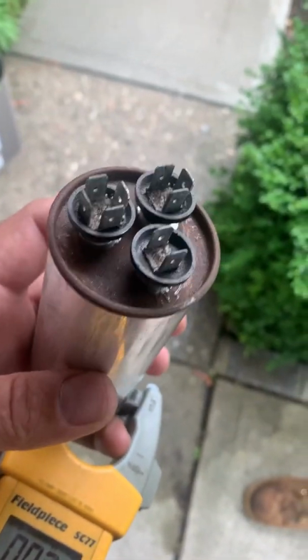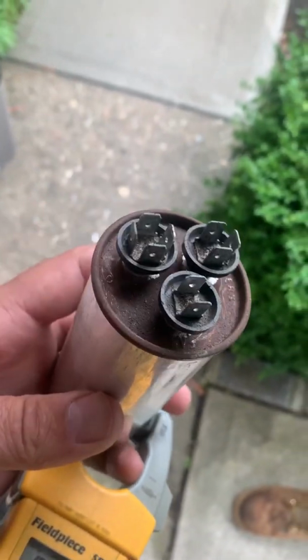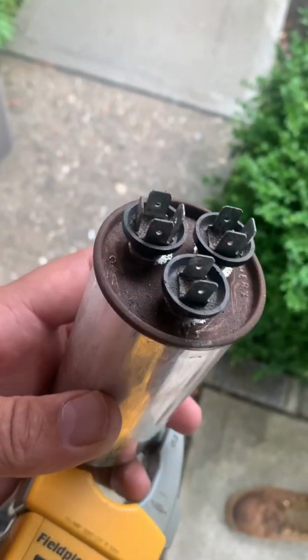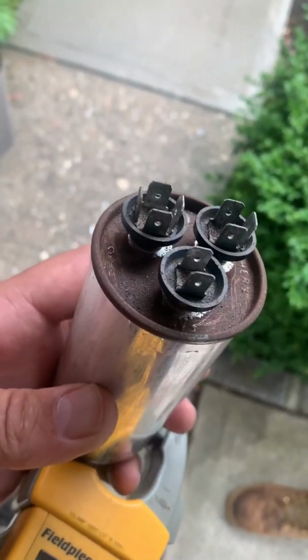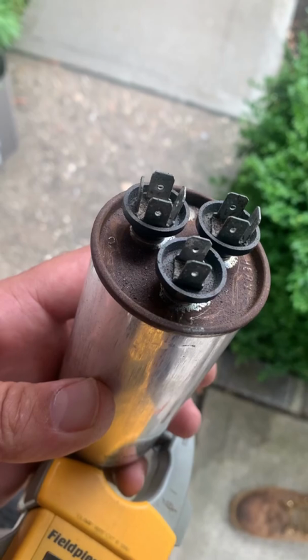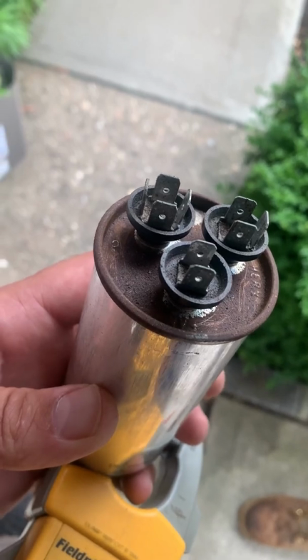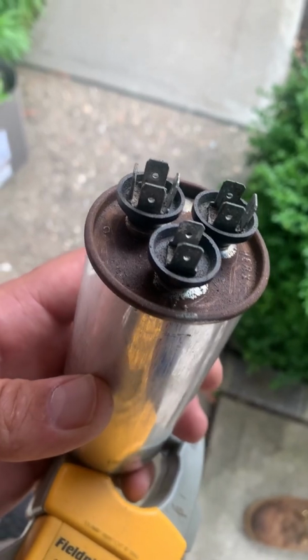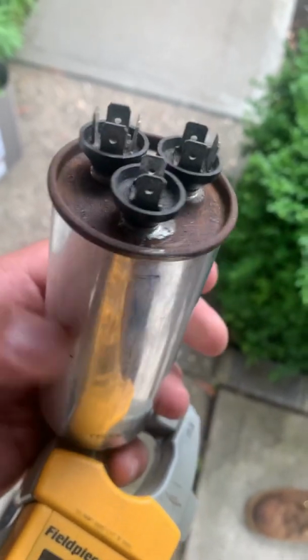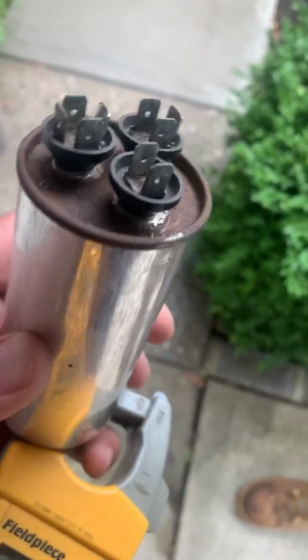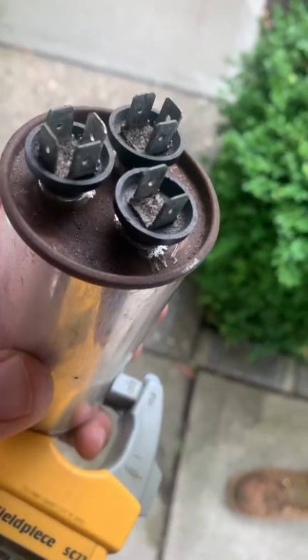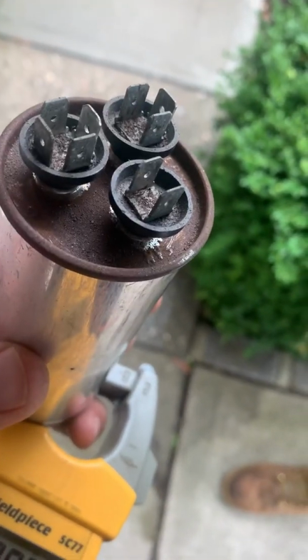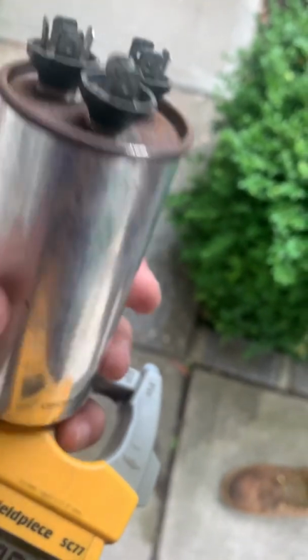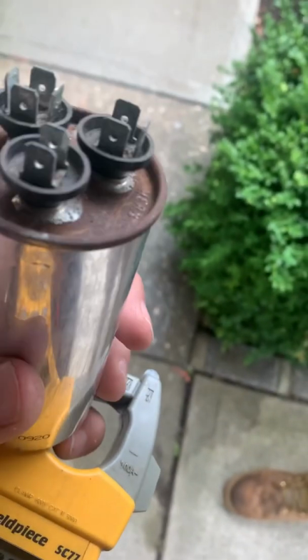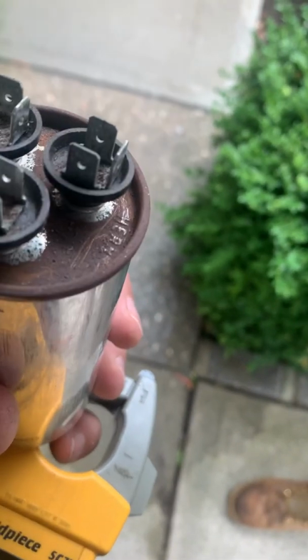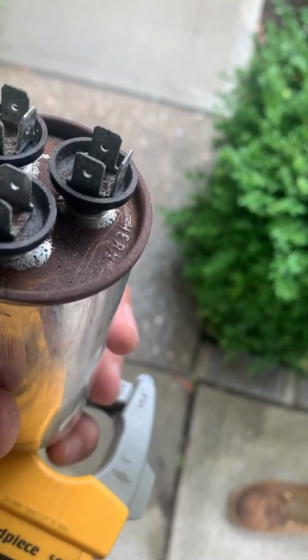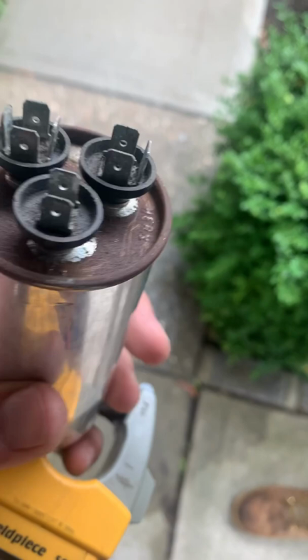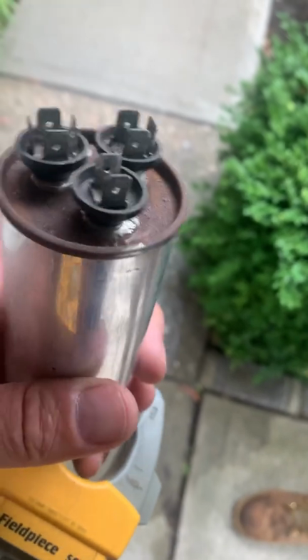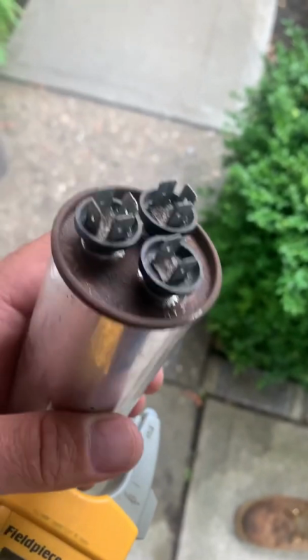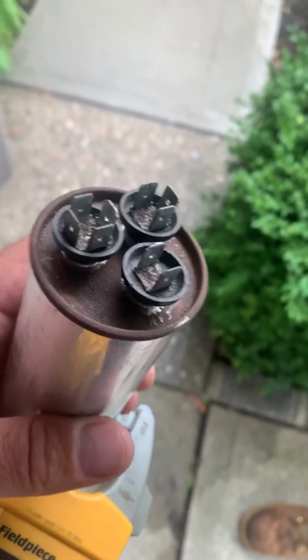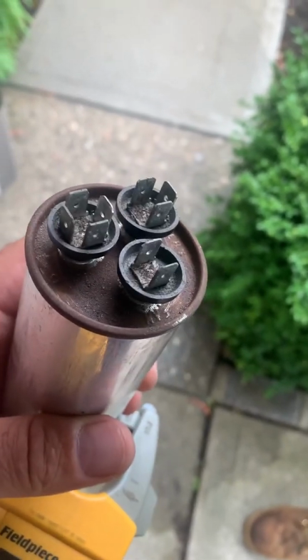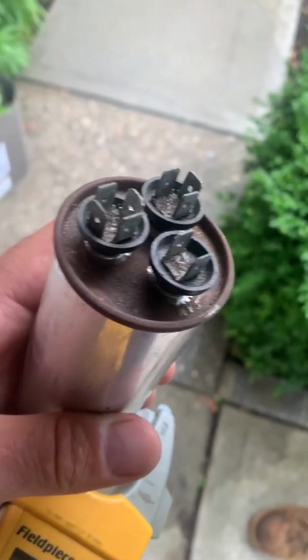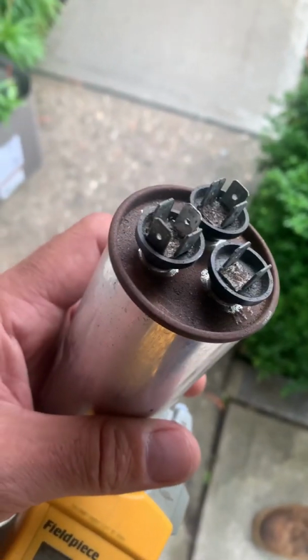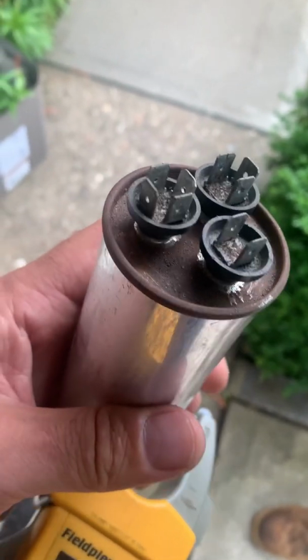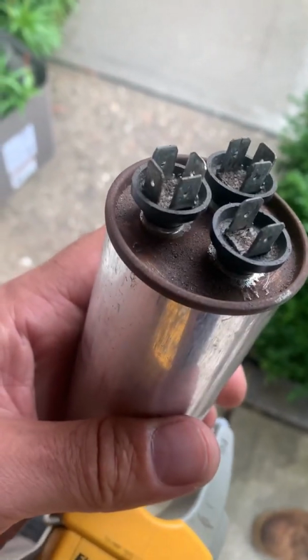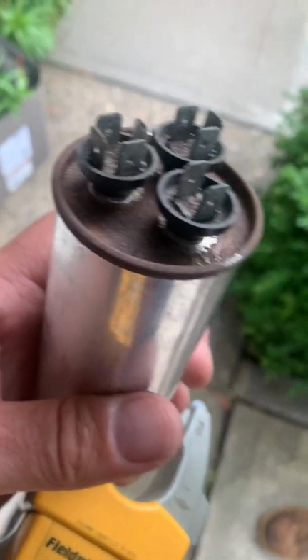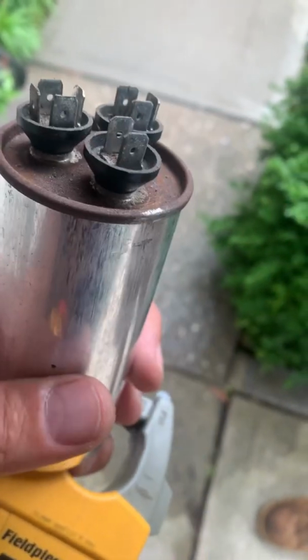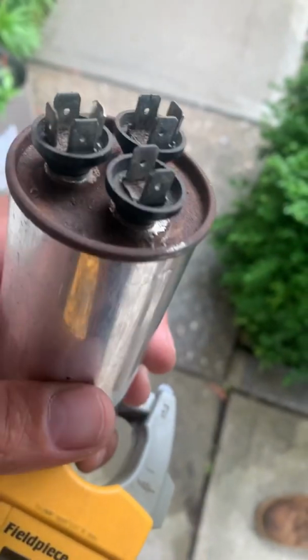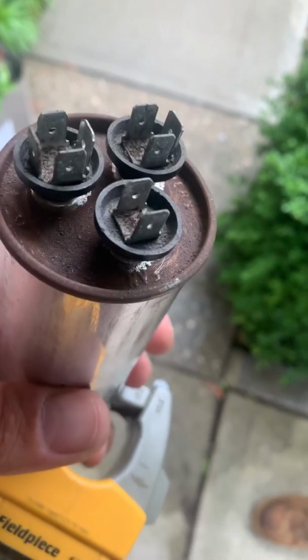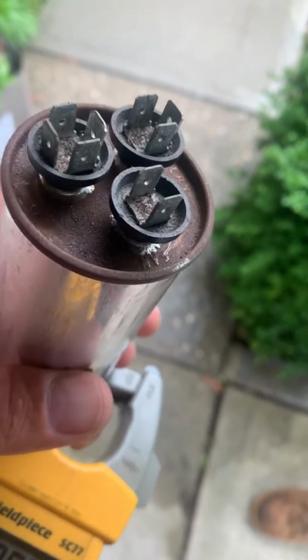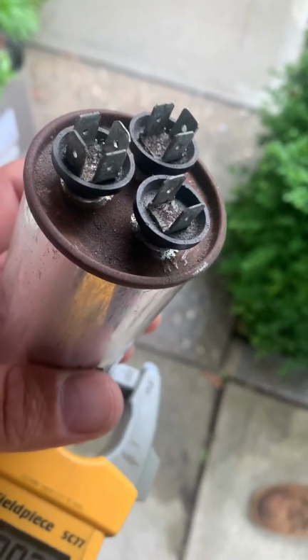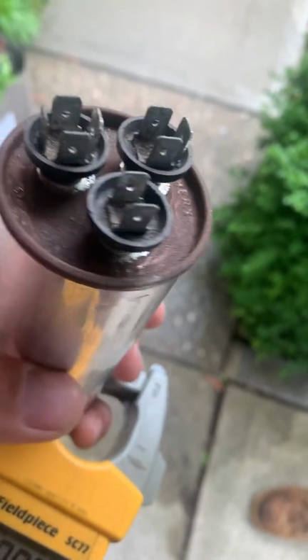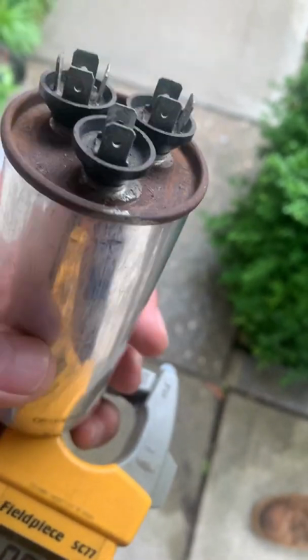We've got common right here. I'm not sure if you can see that little C that looks like an O. Then we've got fan right there, and herm right there. Now, these things are always really rusted, so you take a little screwdriver and you can scratch that a little bit, and you can normally see which one is which.